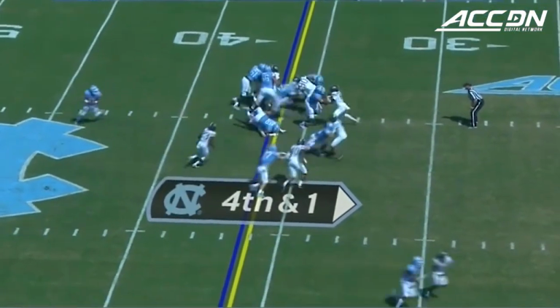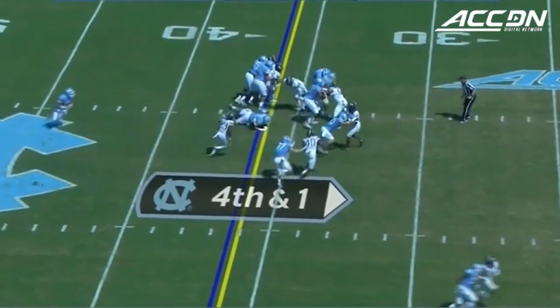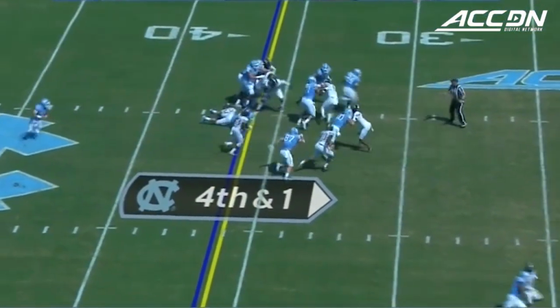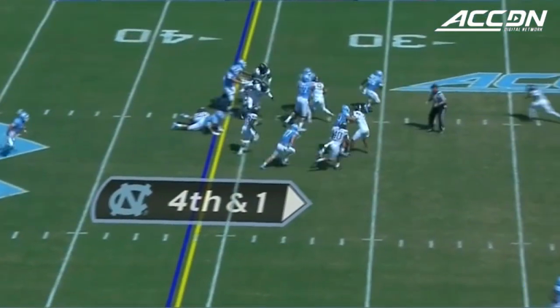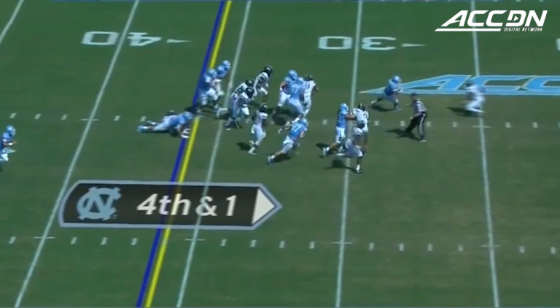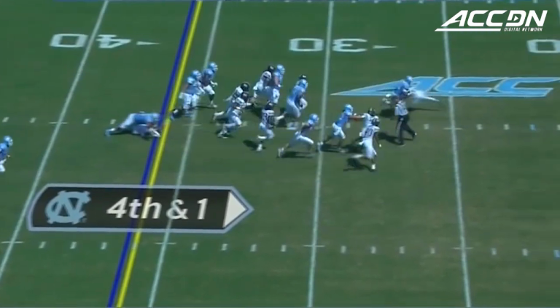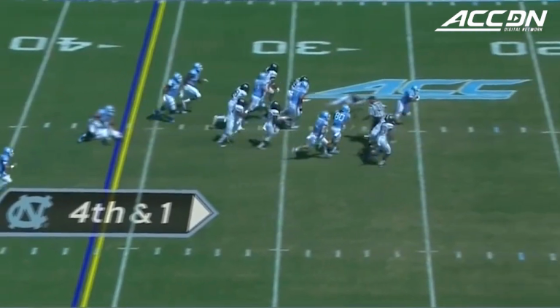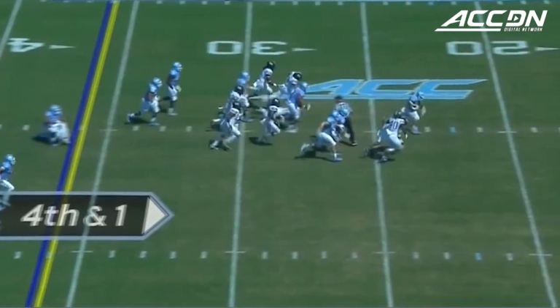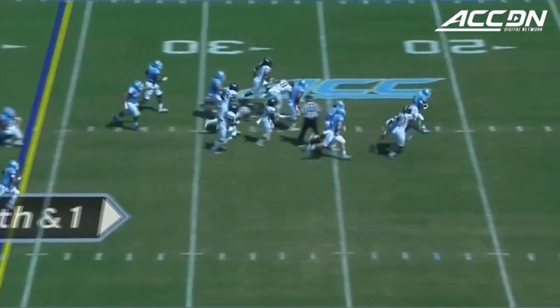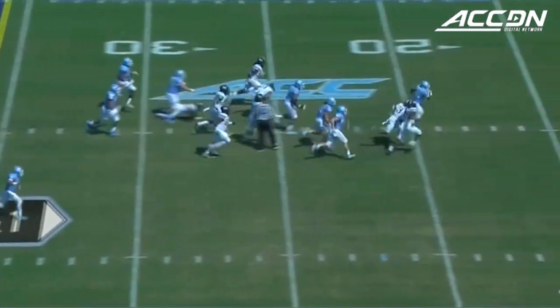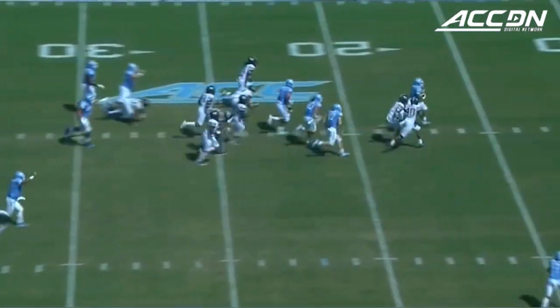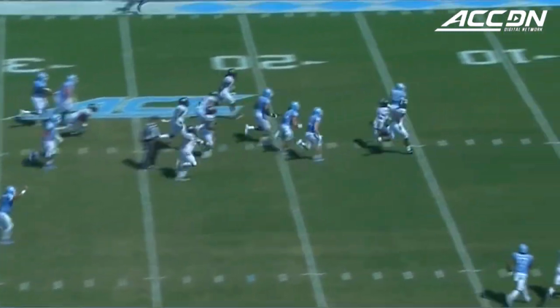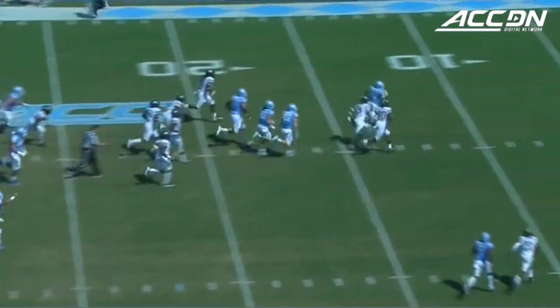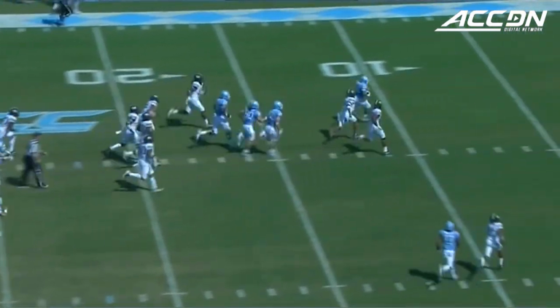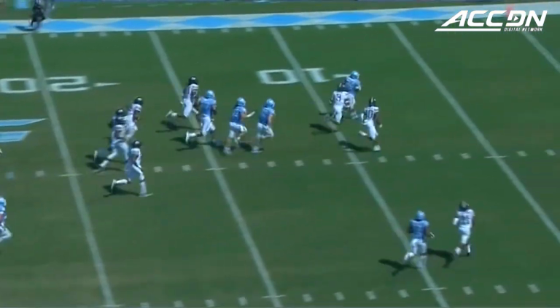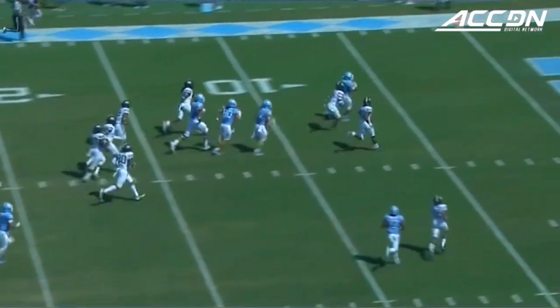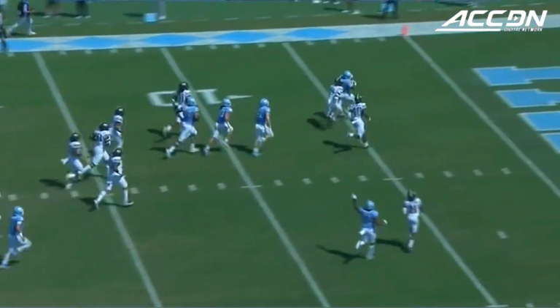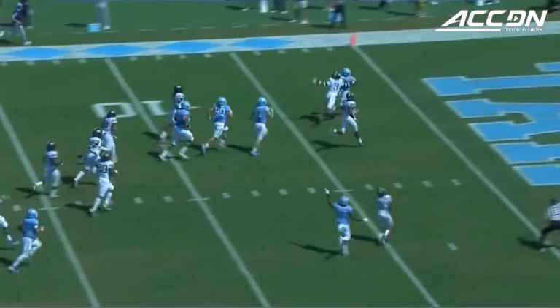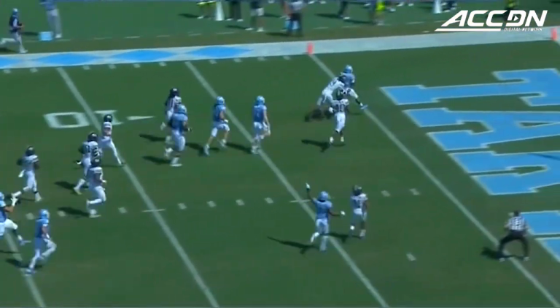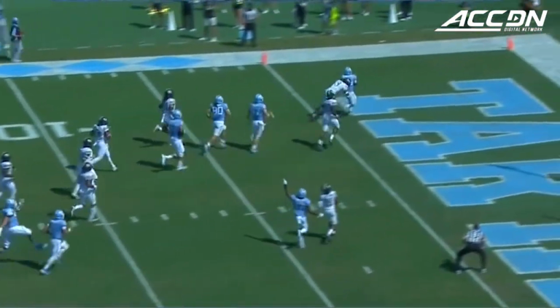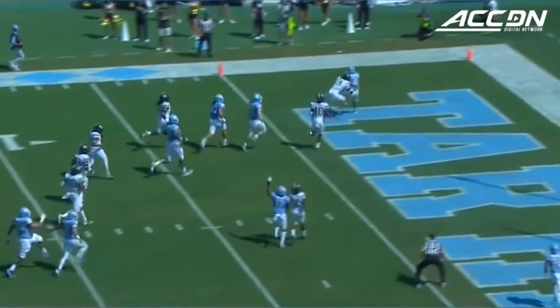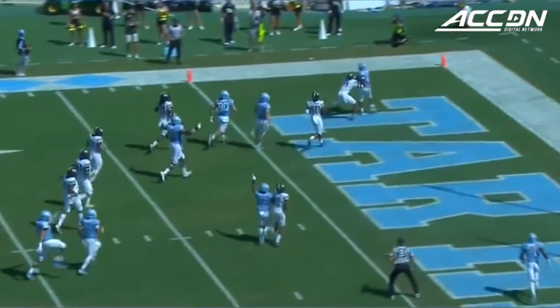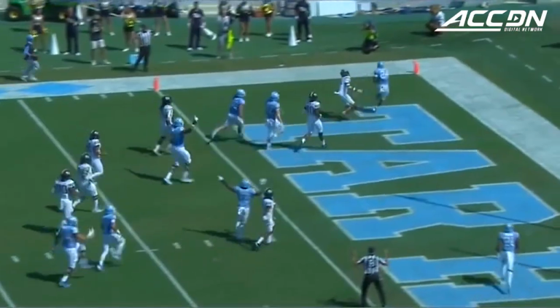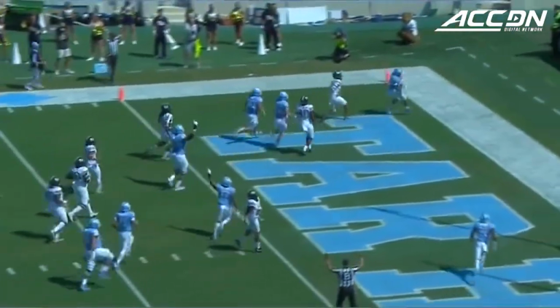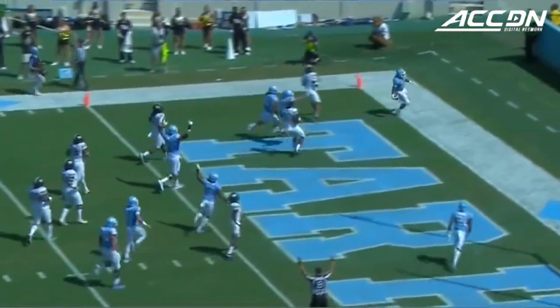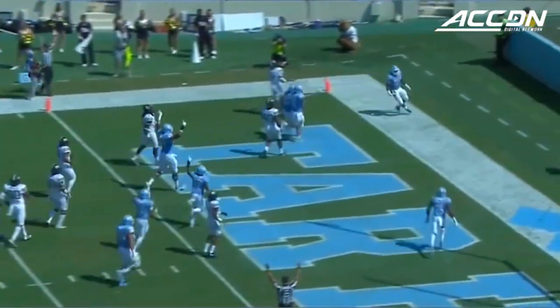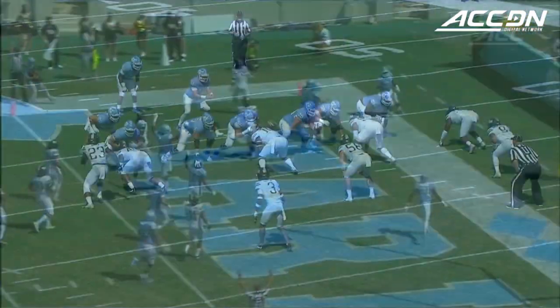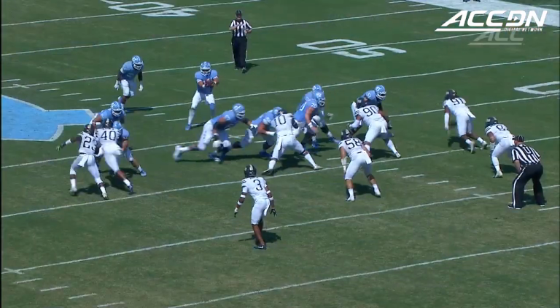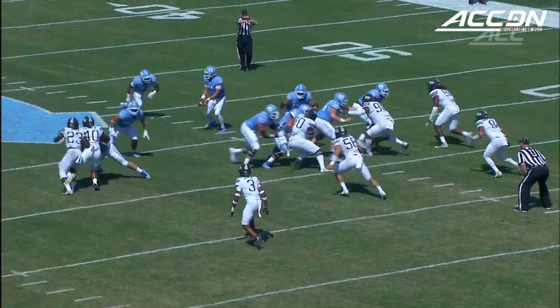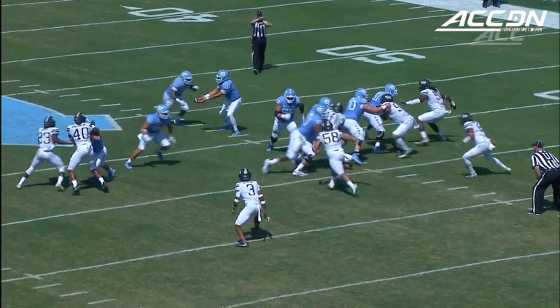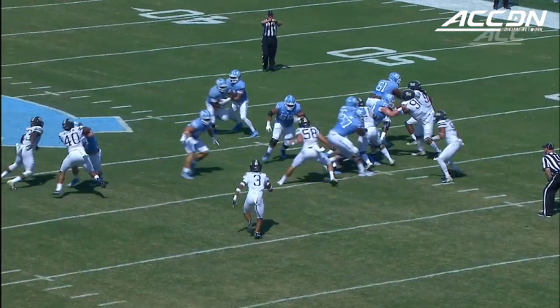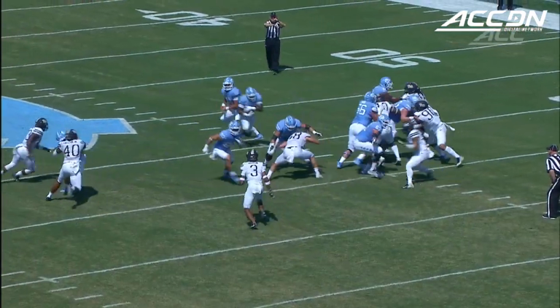Short yardage up the middle, Williams through the line. Williams trying to run it to the end zone and he is in. Tar Heel touchdown.